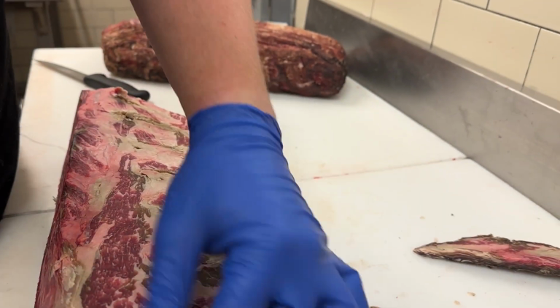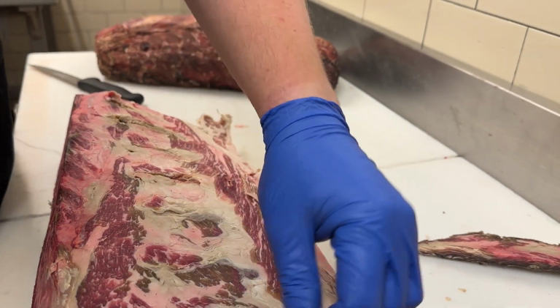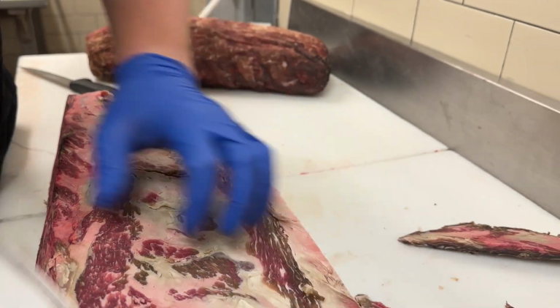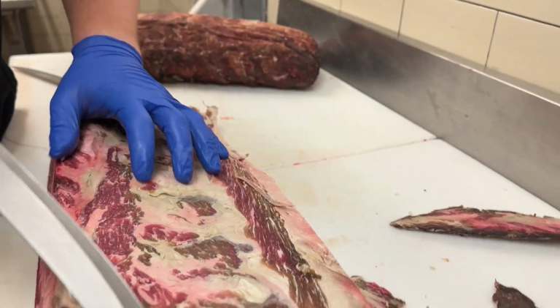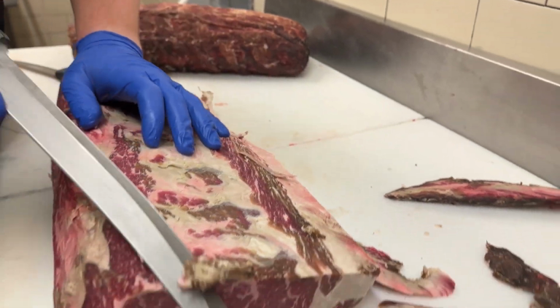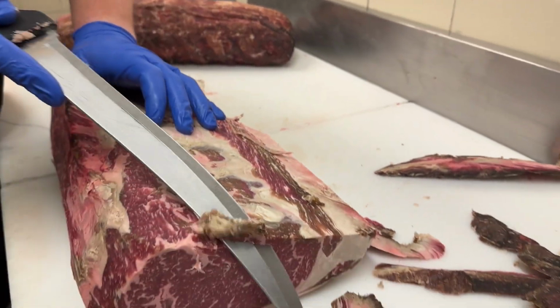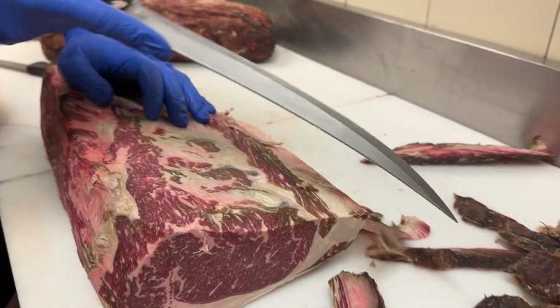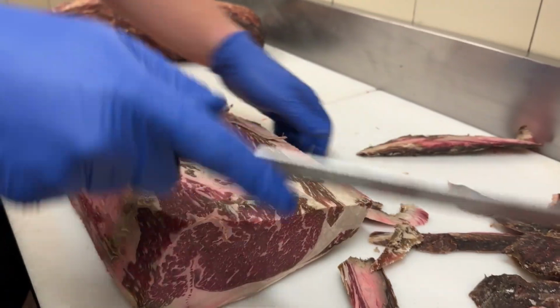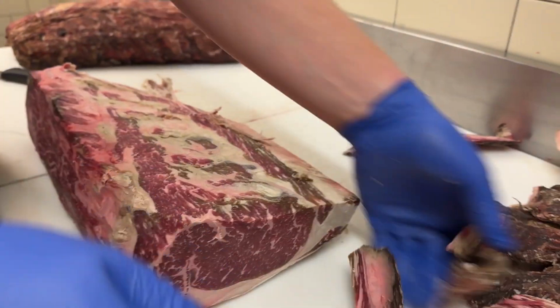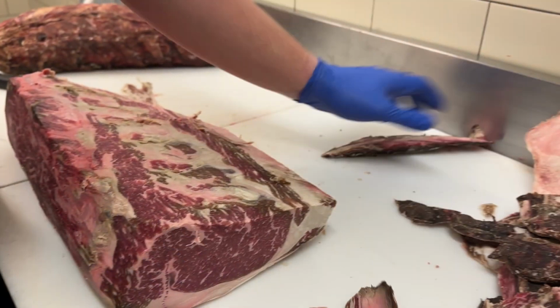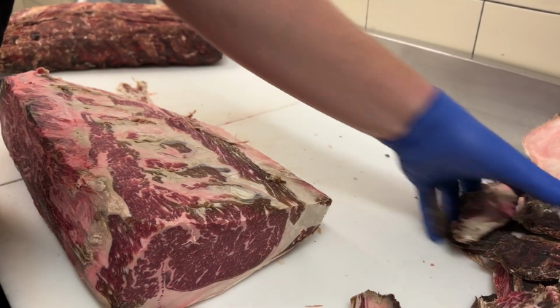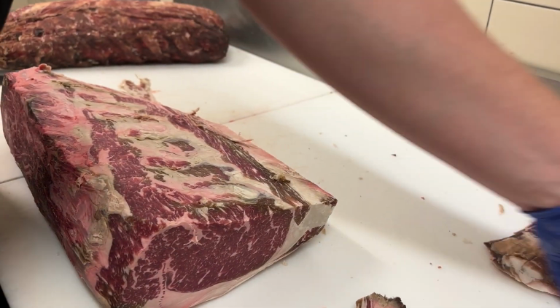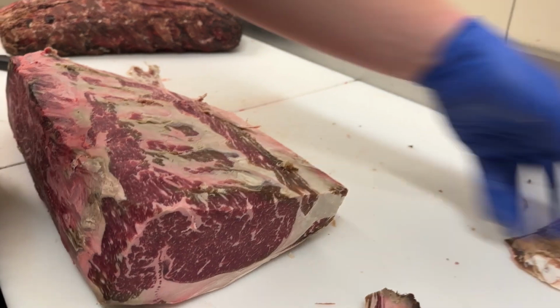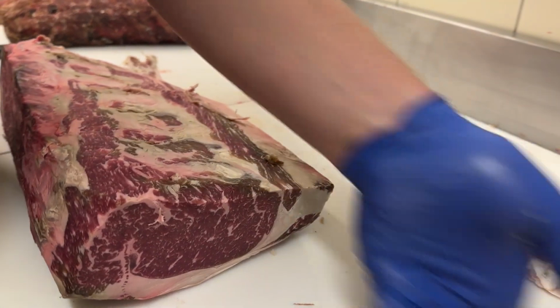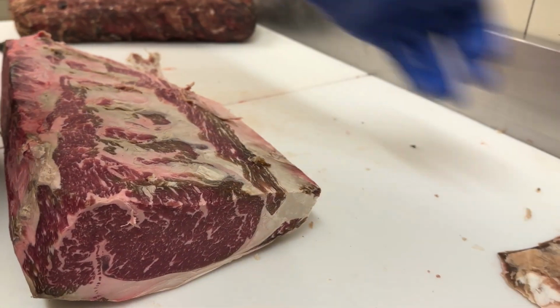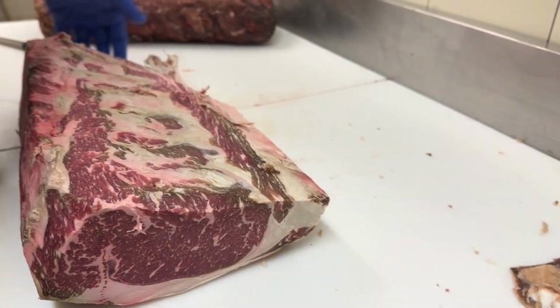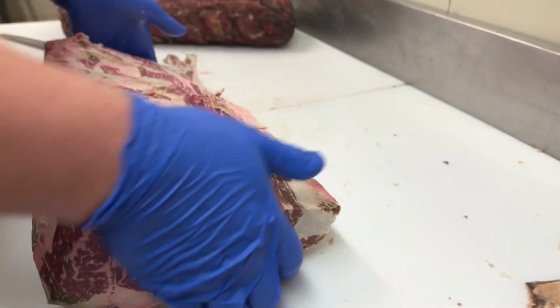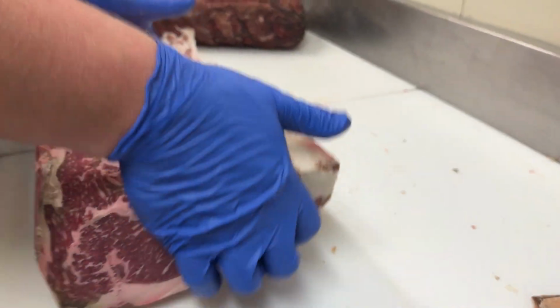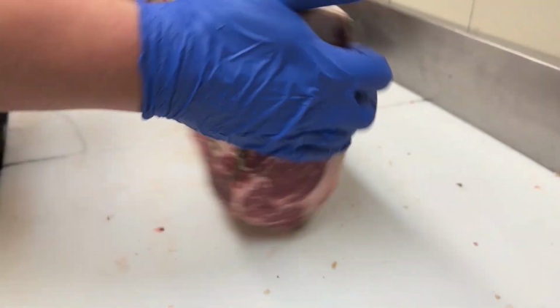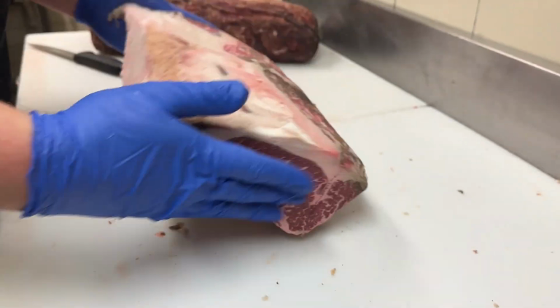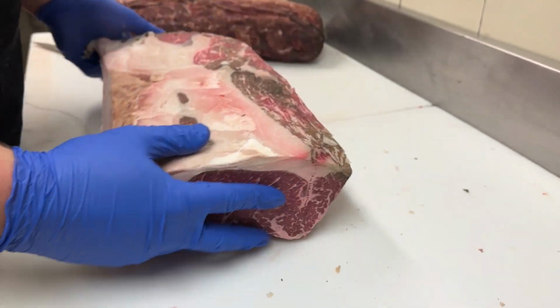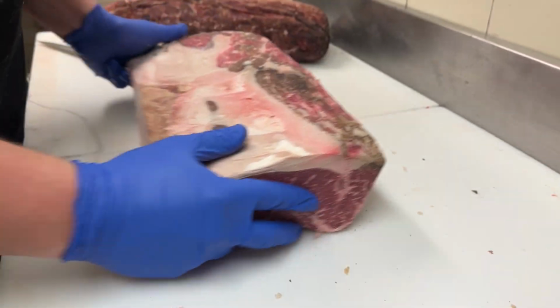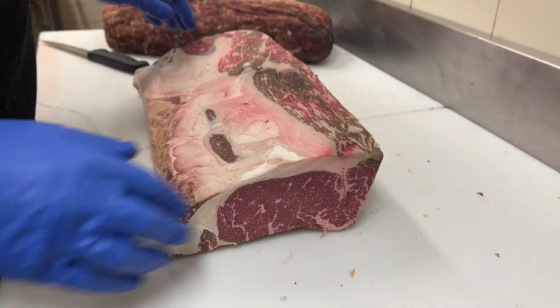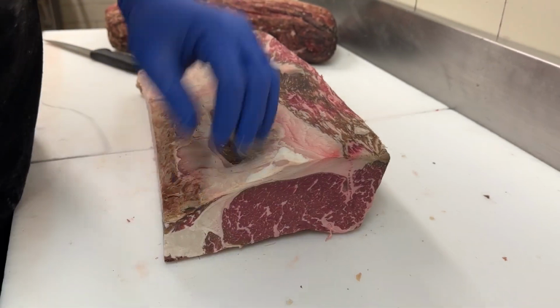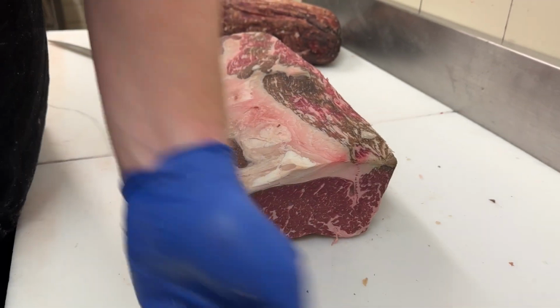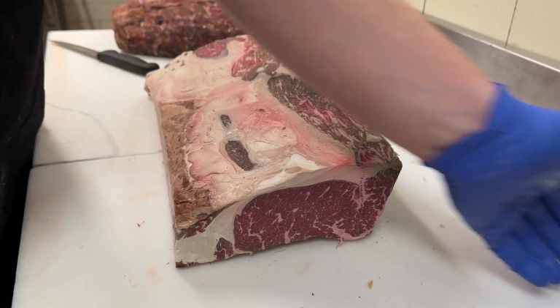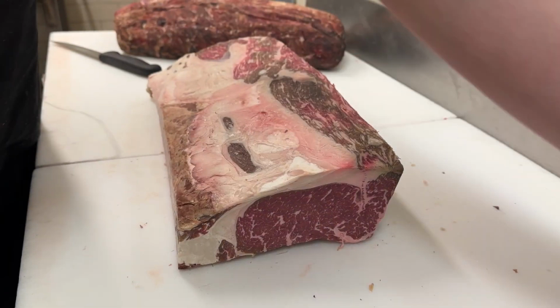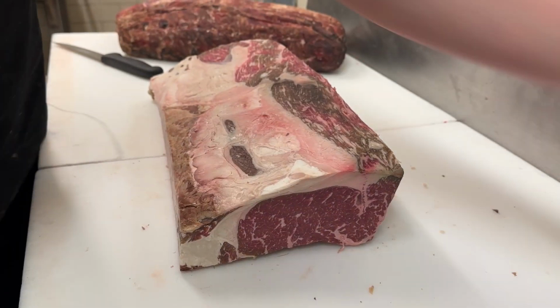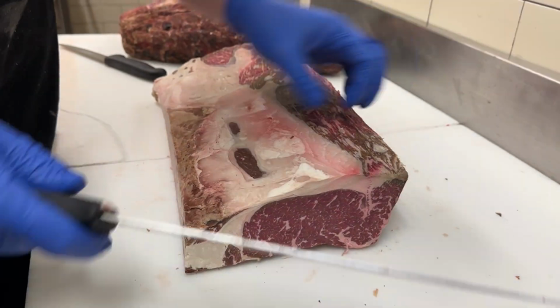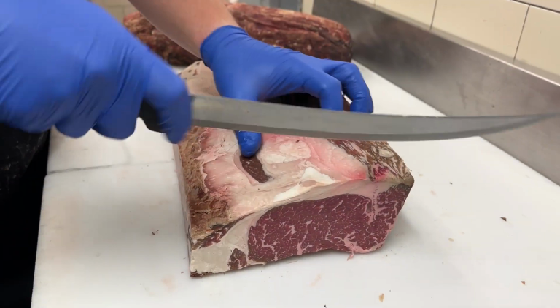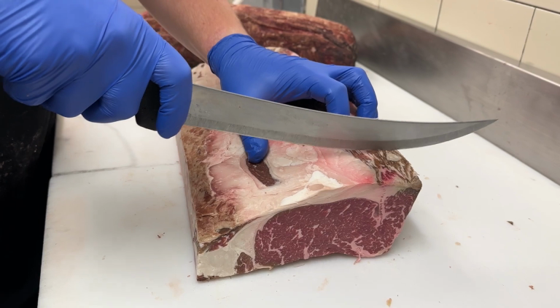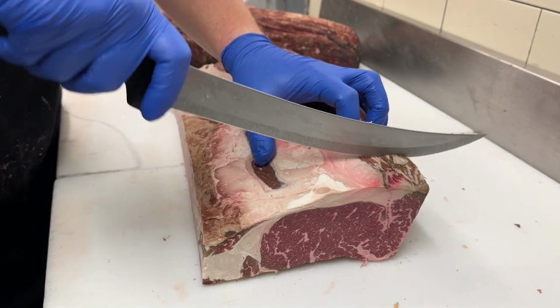This looks good to cut into steaks now. Any extra trimming we can do after they're cut into steaks.